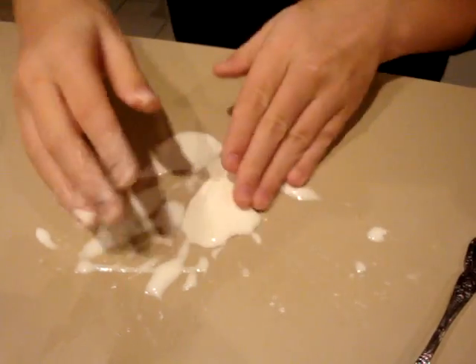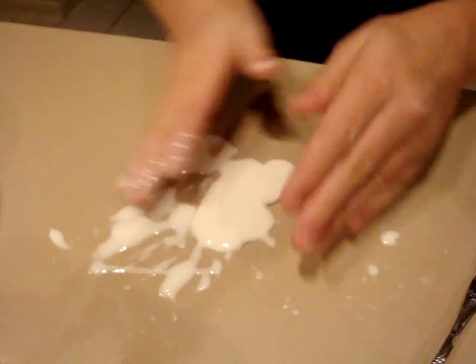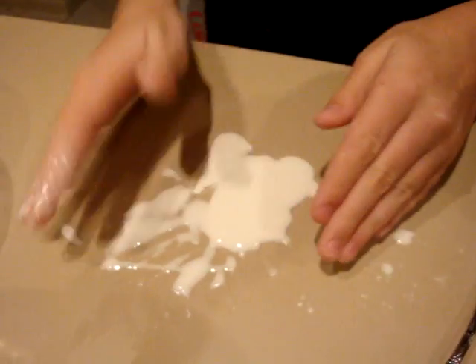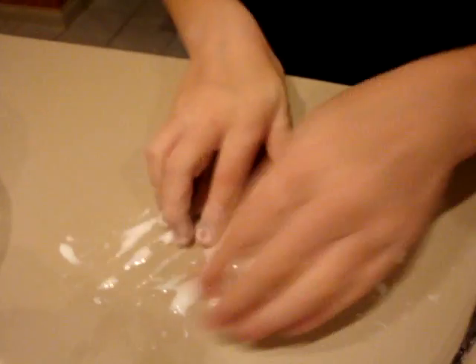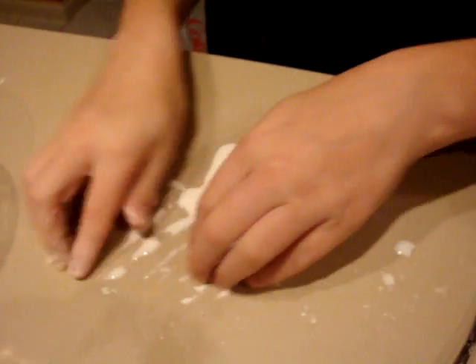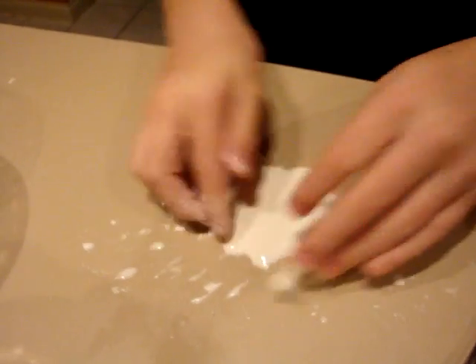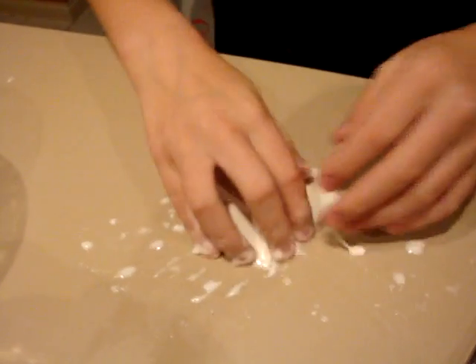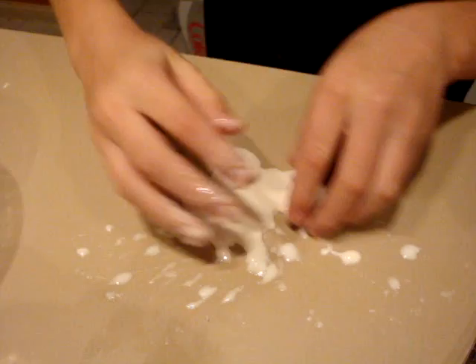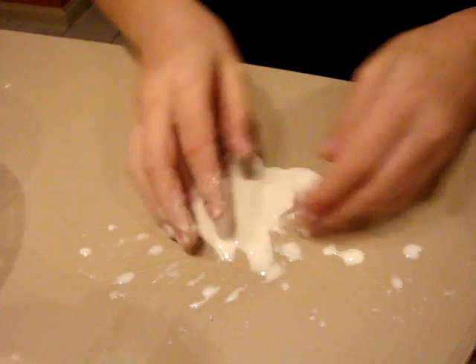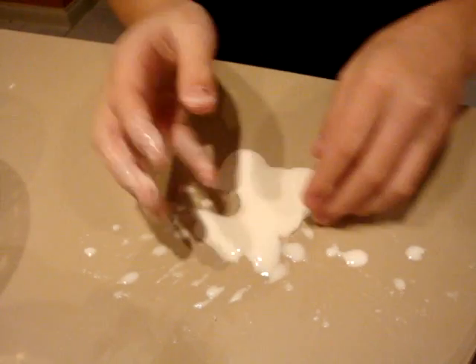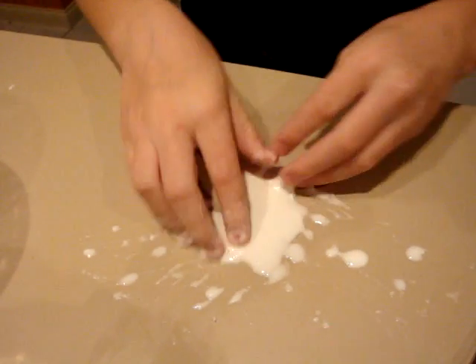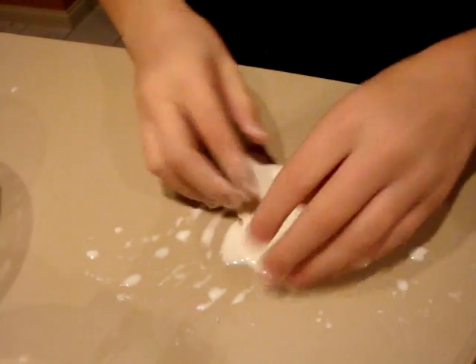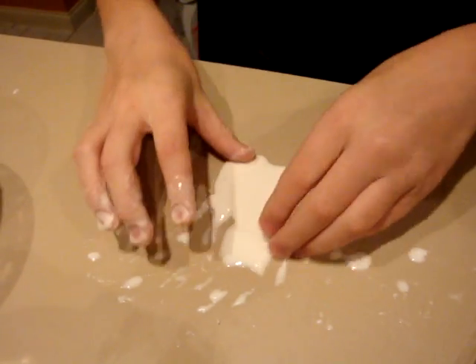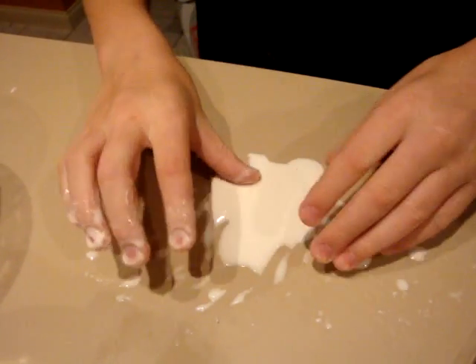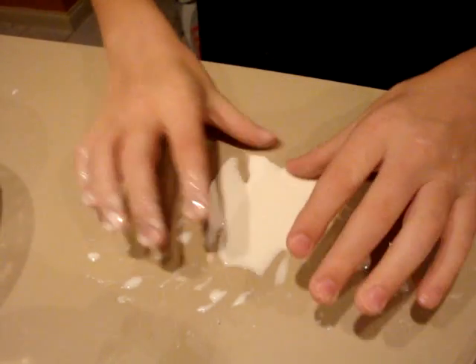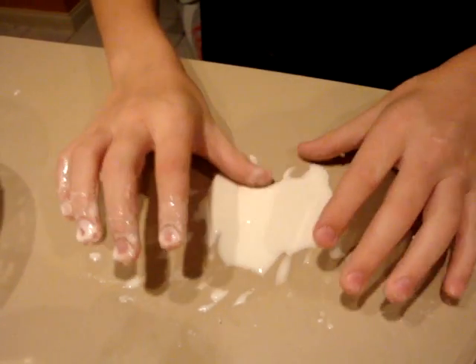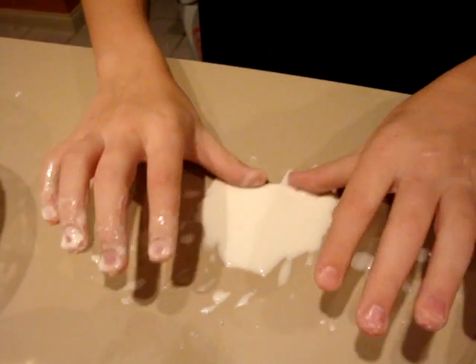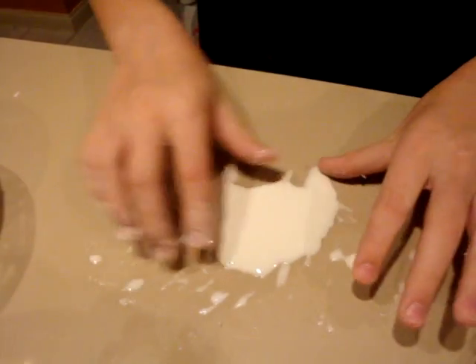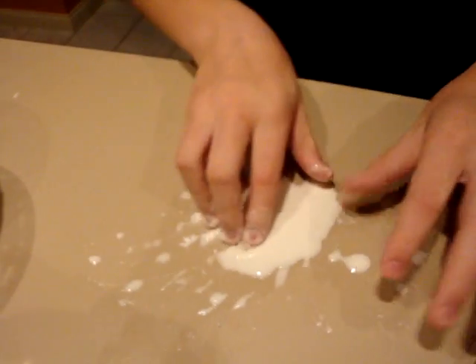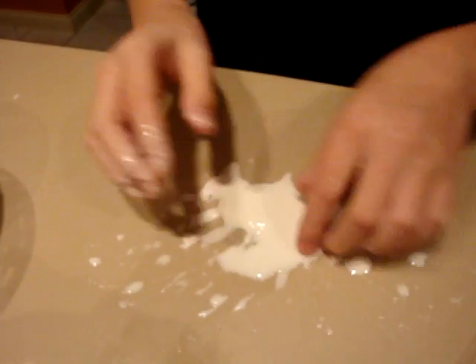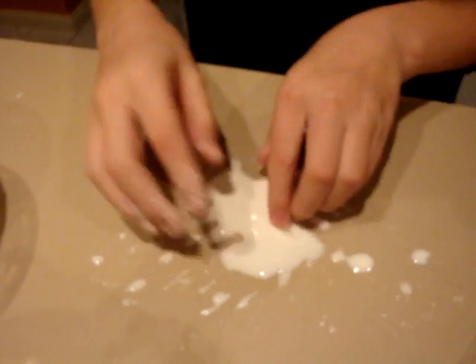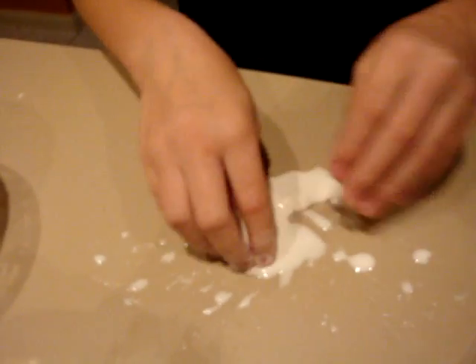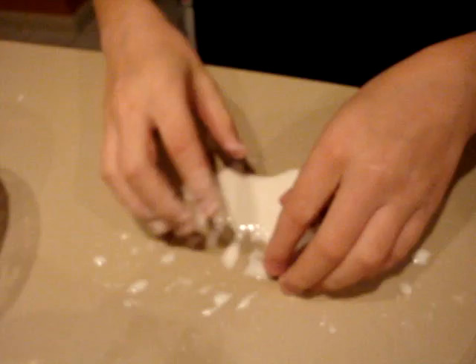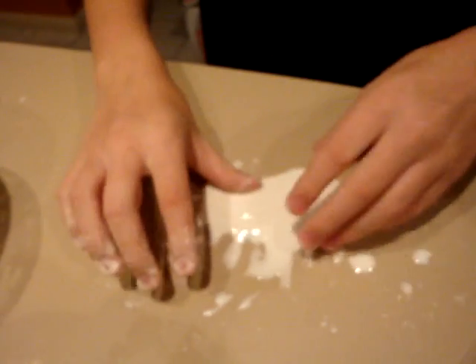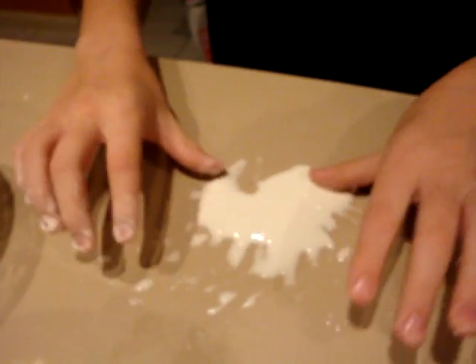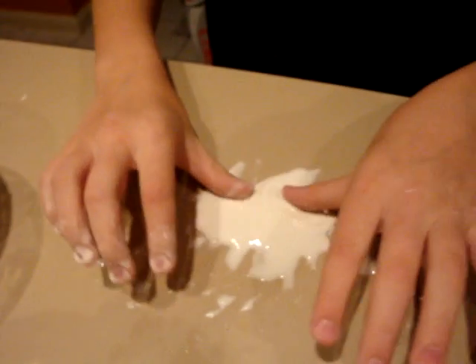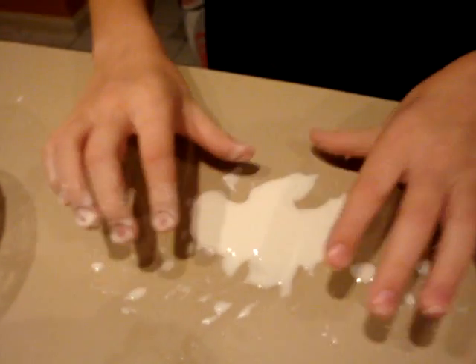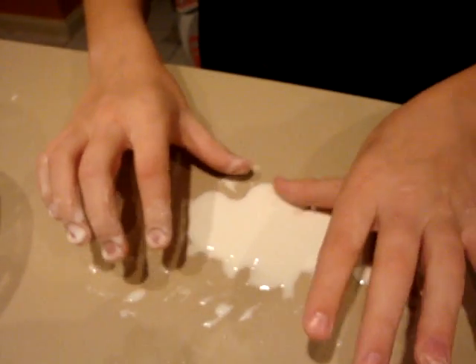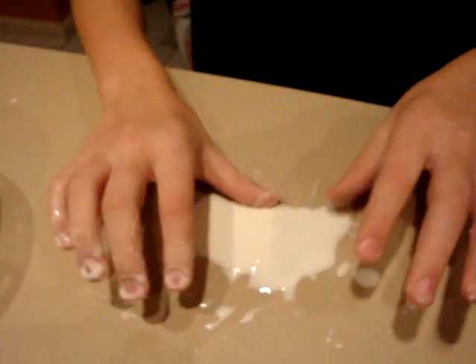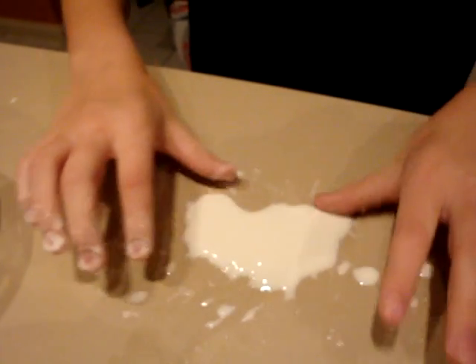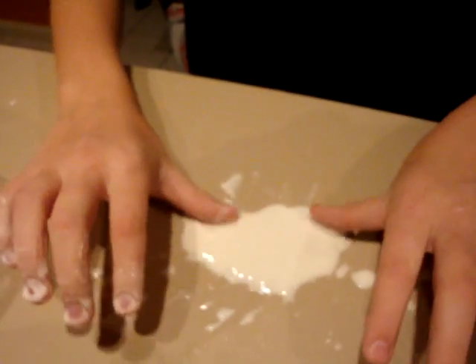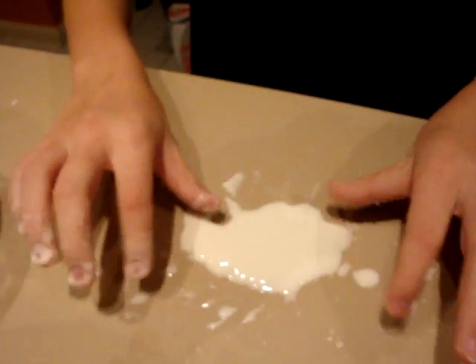So it's really fun to play with. It is a little messy, though. So it's a fun science experiment, and I hope you enjoyed my video, and I'll make more when I can. Thanks. Bye.